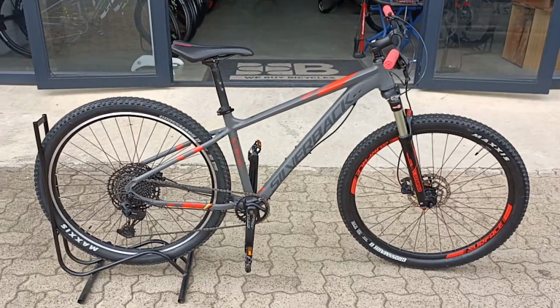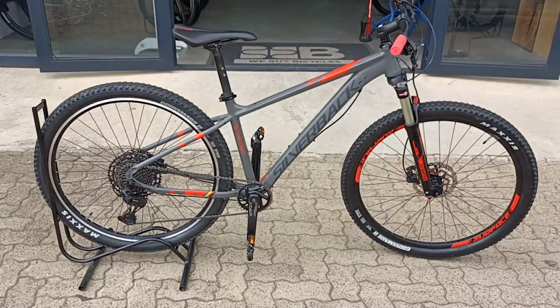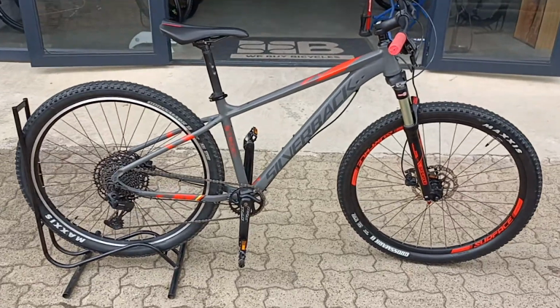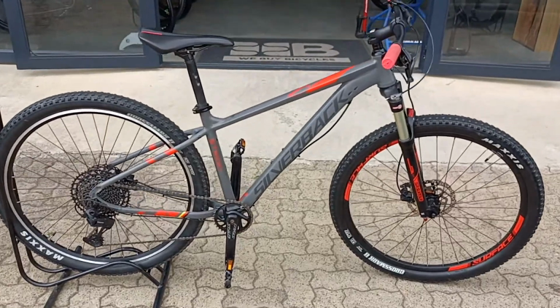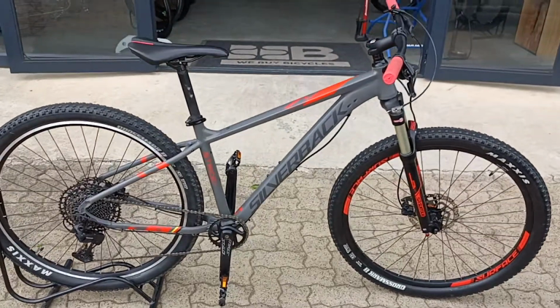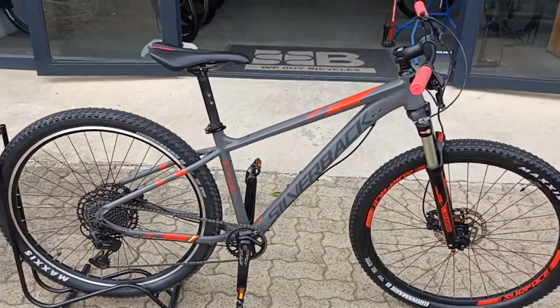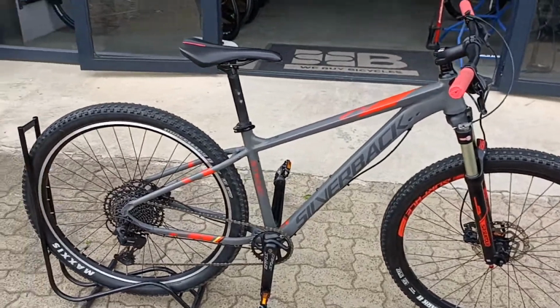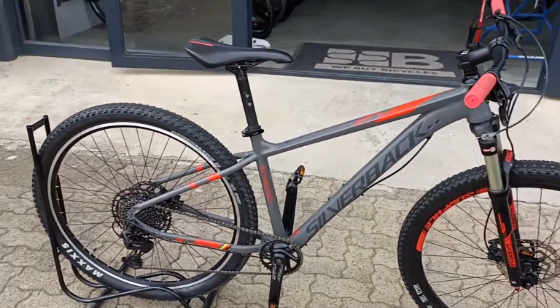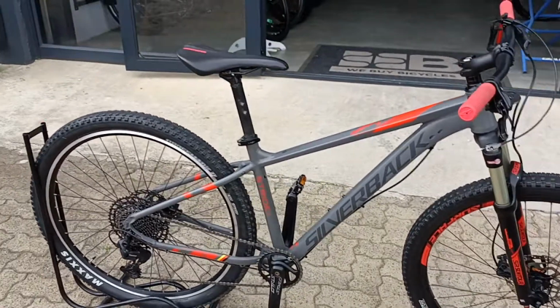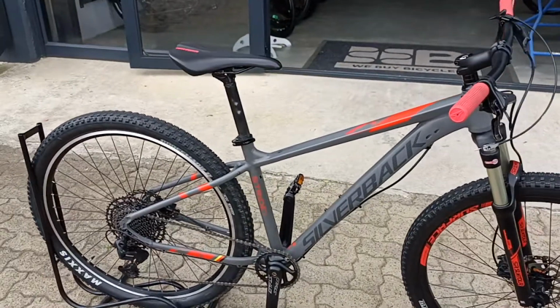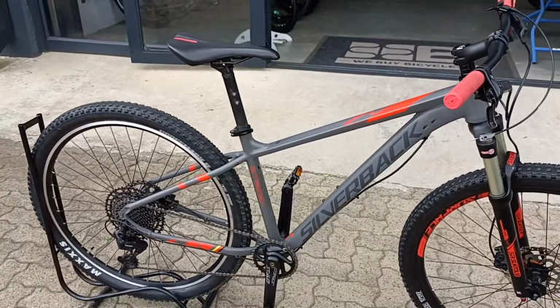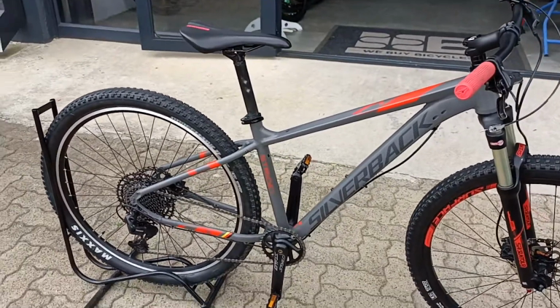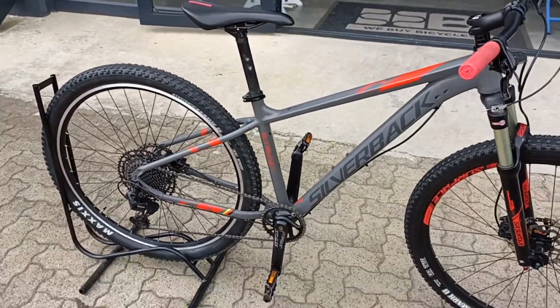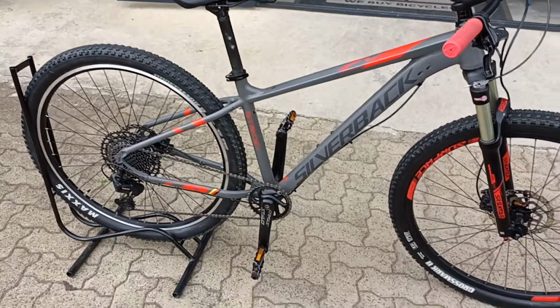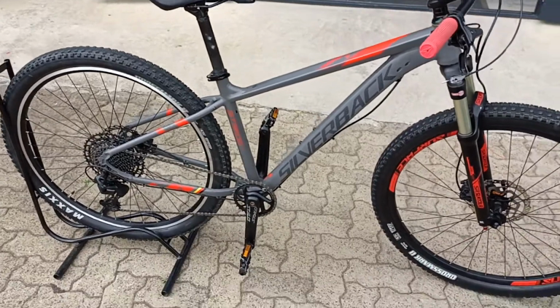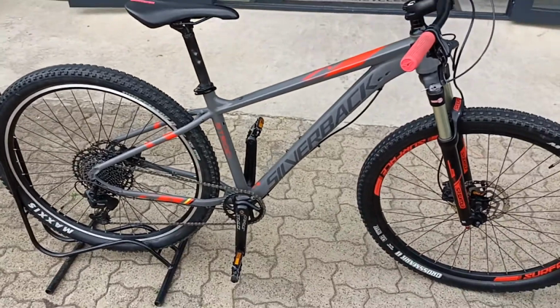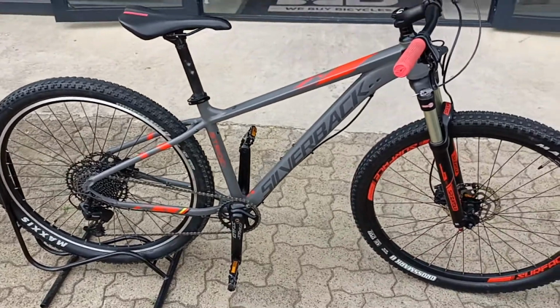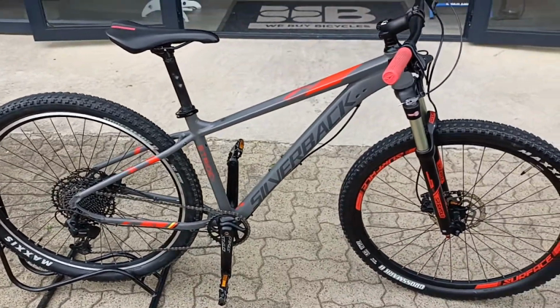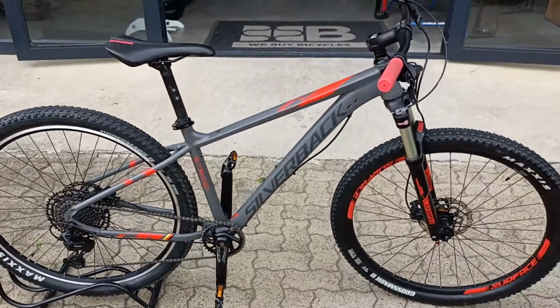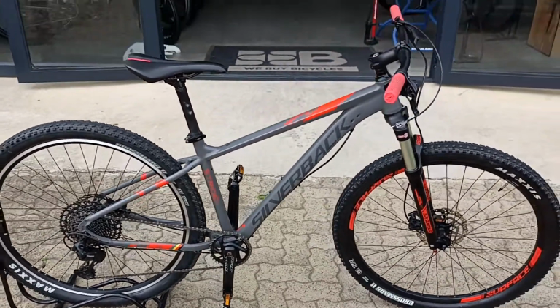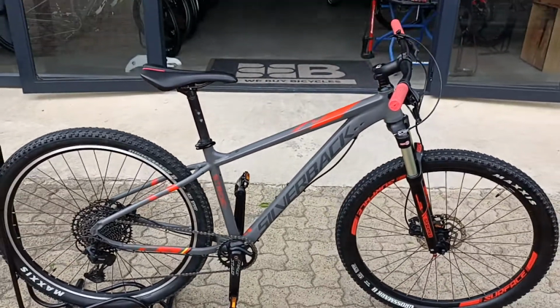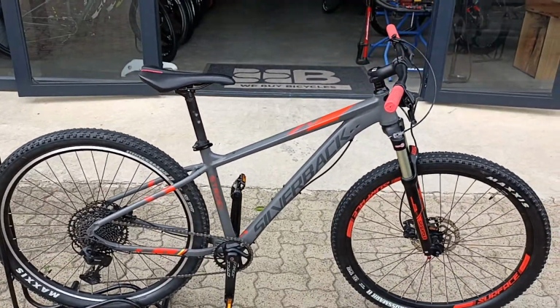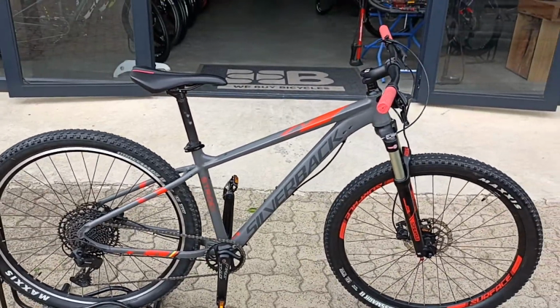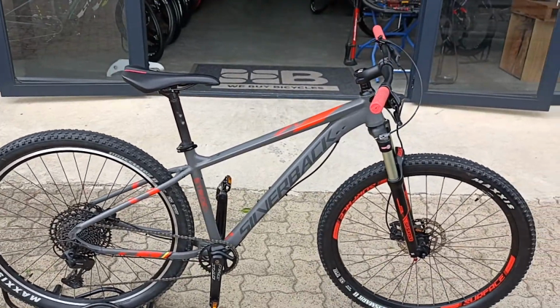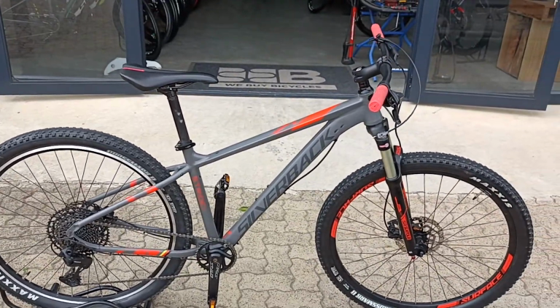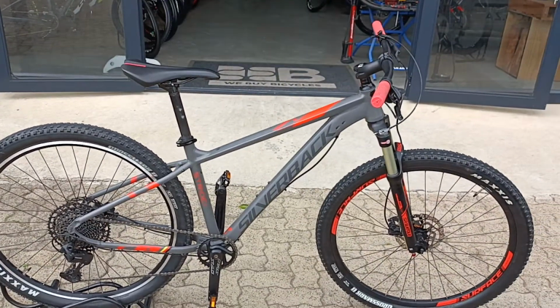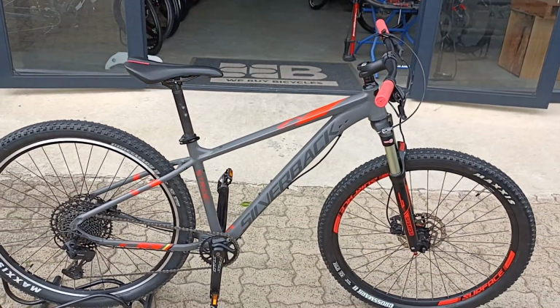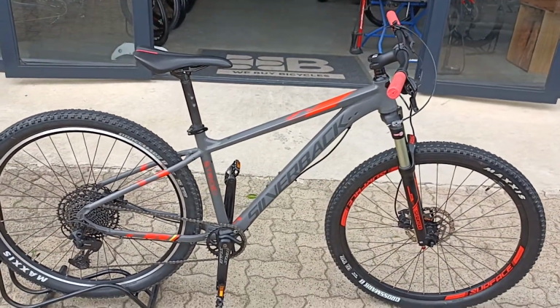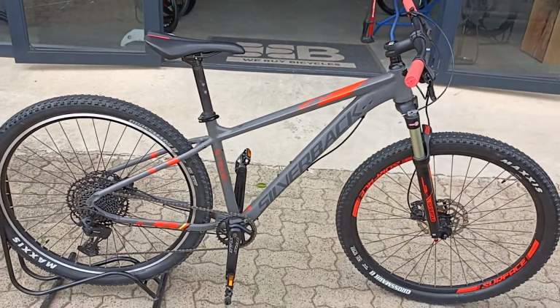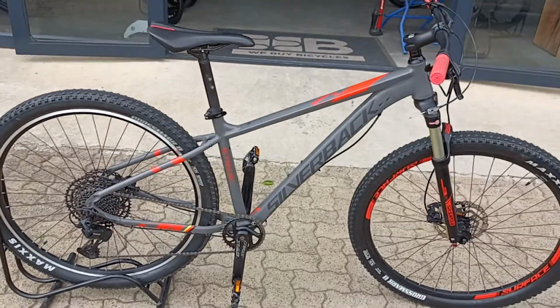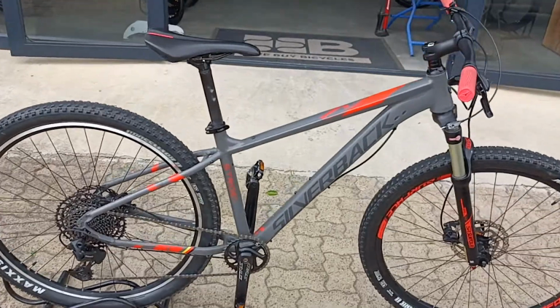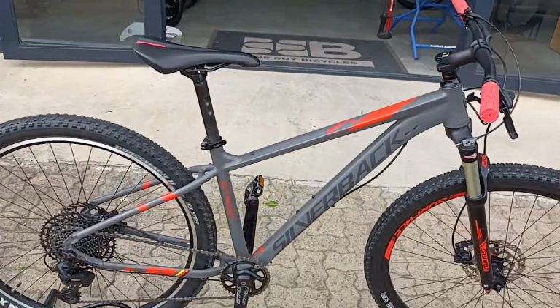Are you looking for a hardtail? You're new into mountain biking, you don't want to break your budget. You're looking for something that's going to serve its purpose for a whole long time to come. It's the Silverback Stride SX.